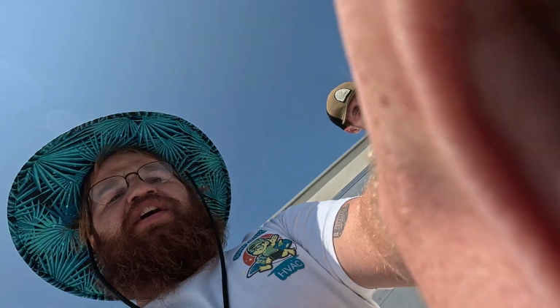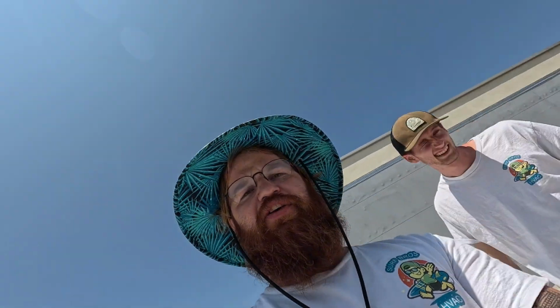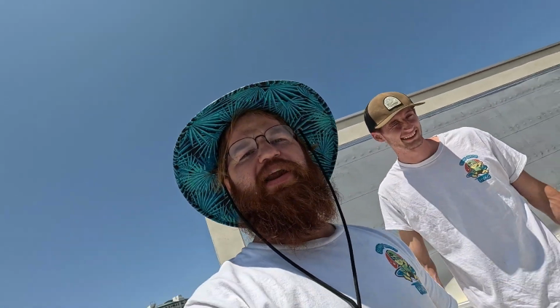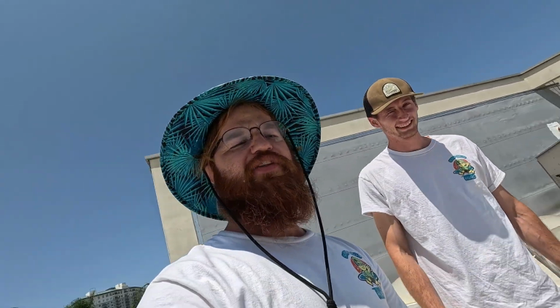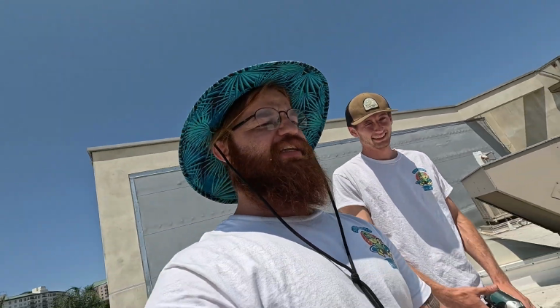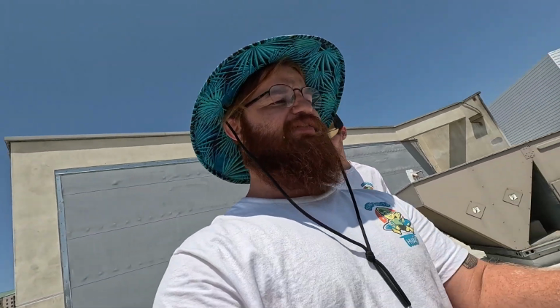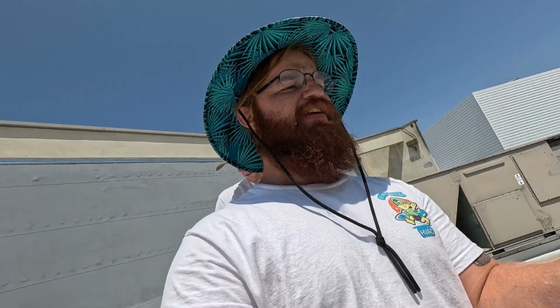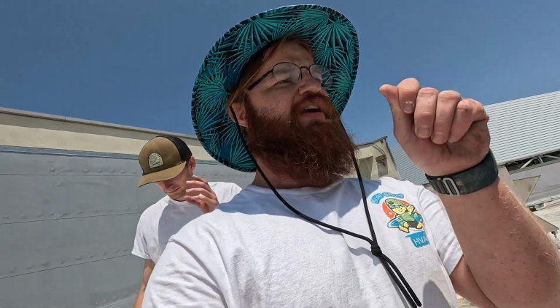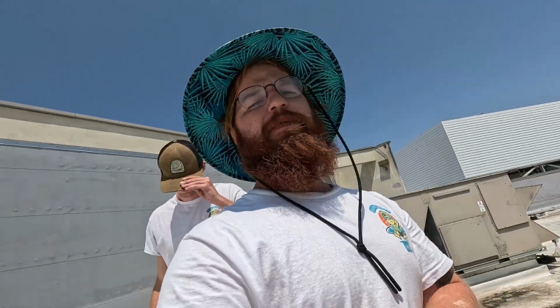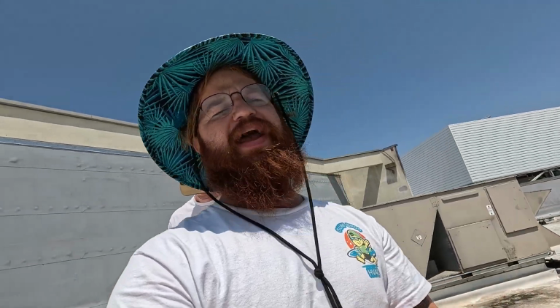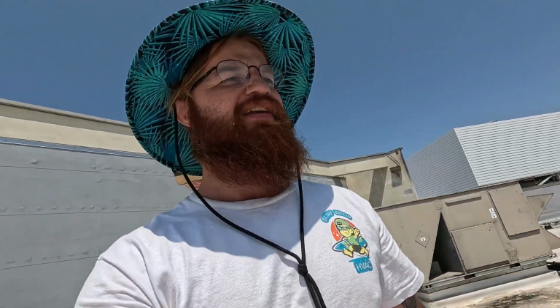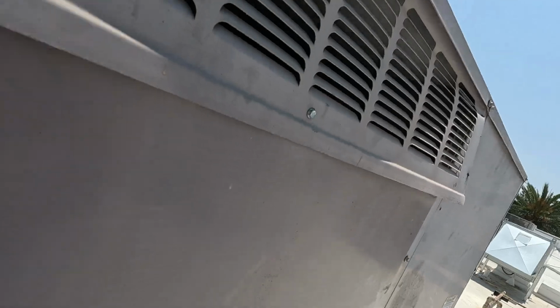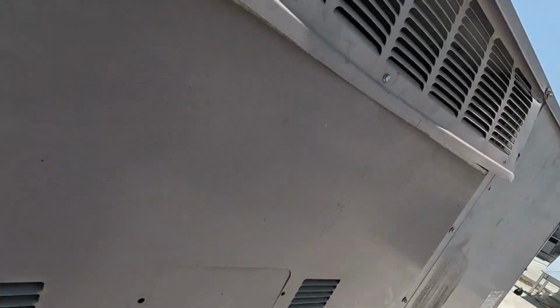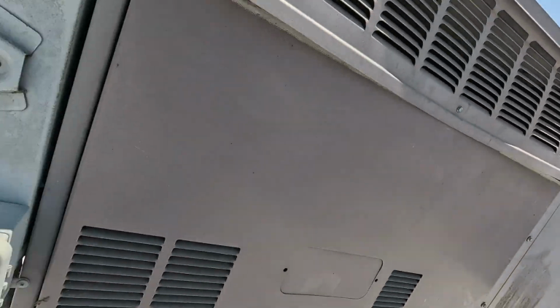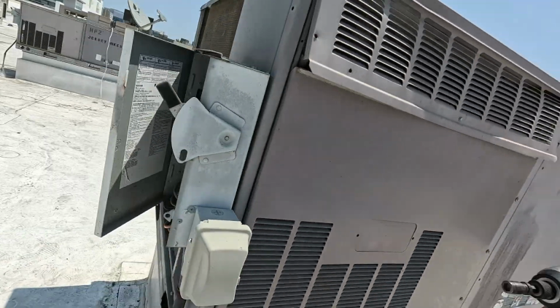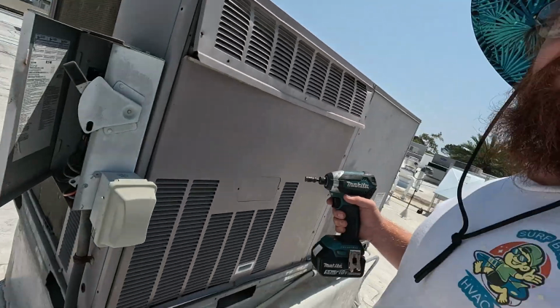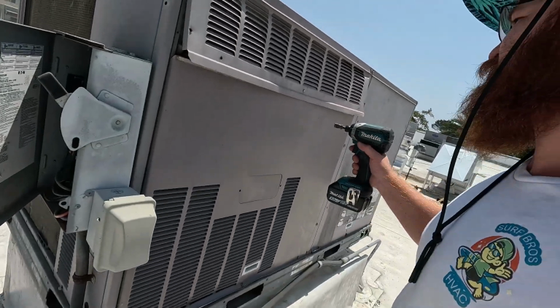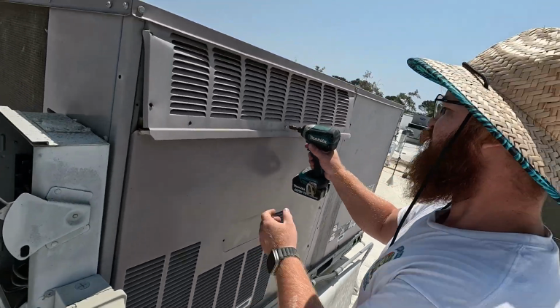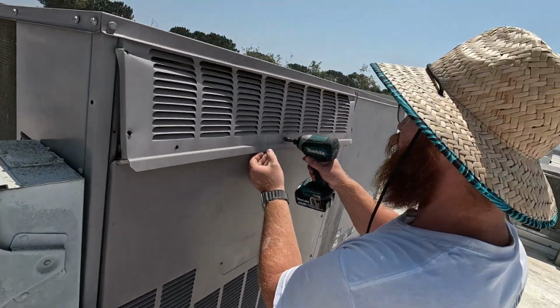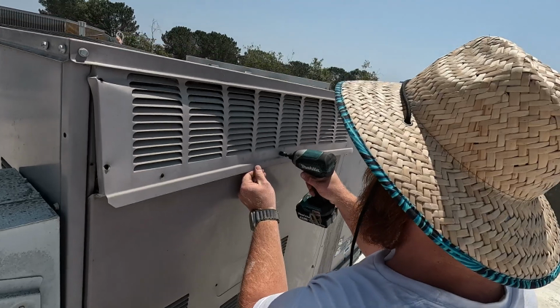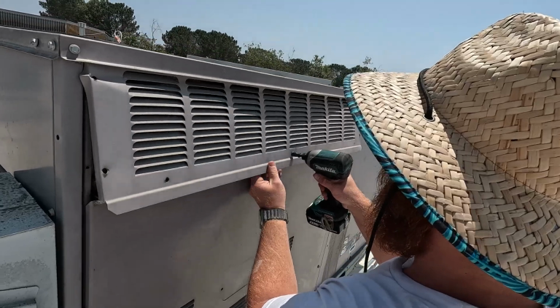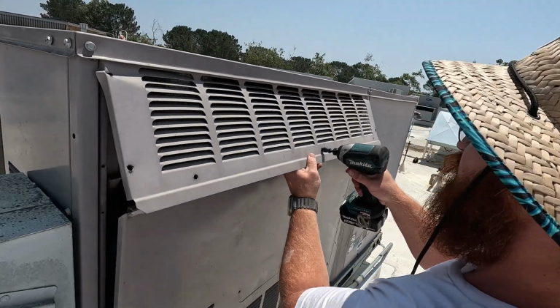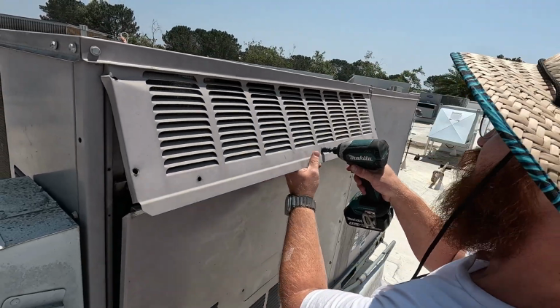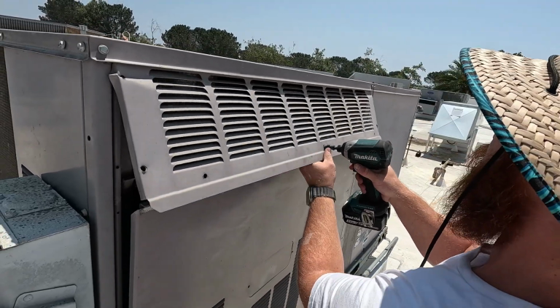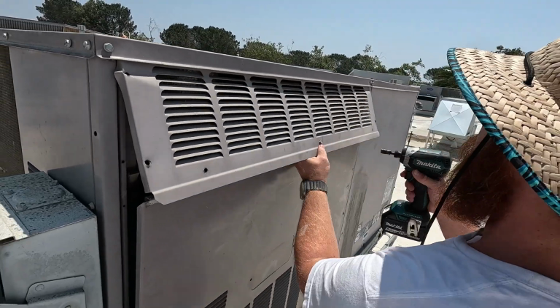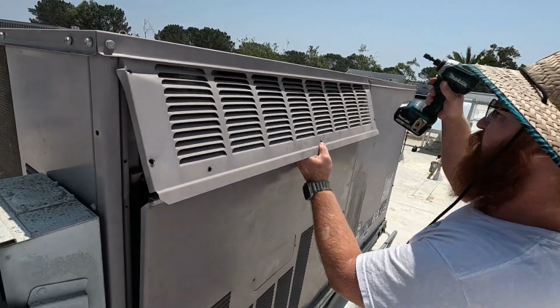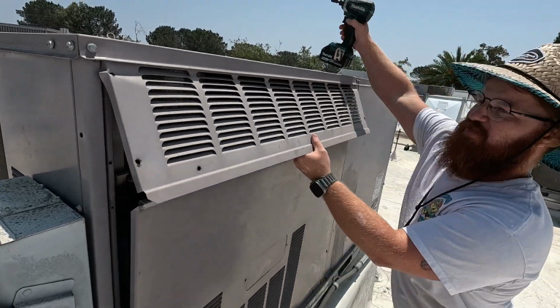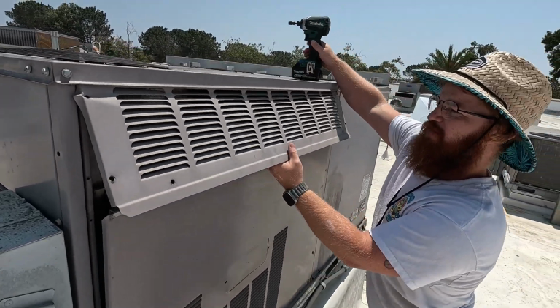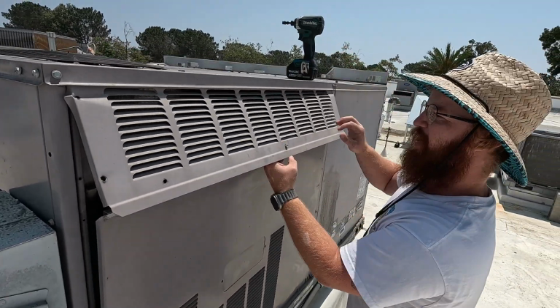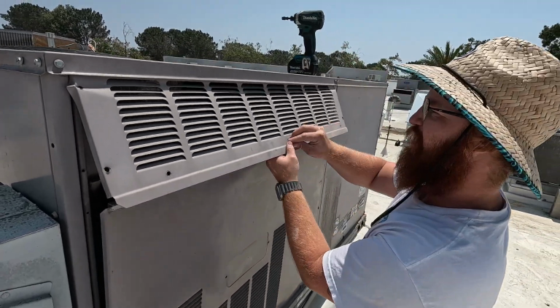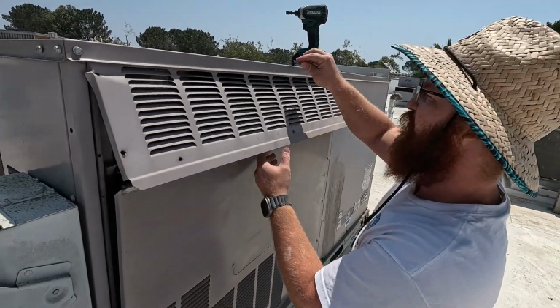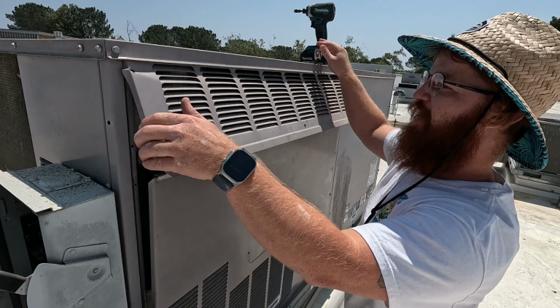Another company apparently said the TXV might be bad here. But it doesn't really seem like a bad TXV right now.